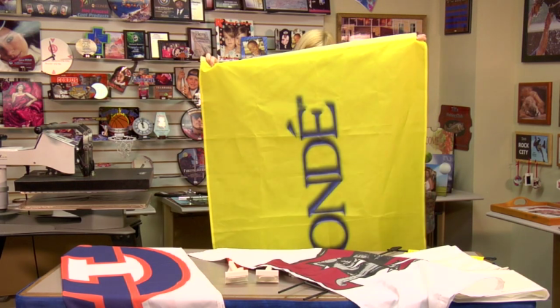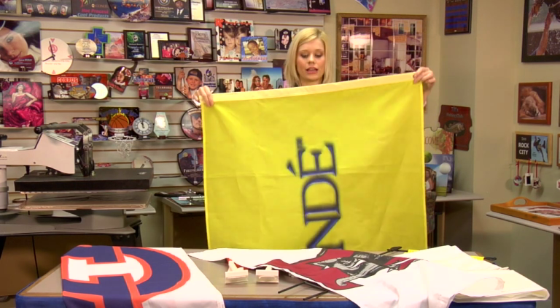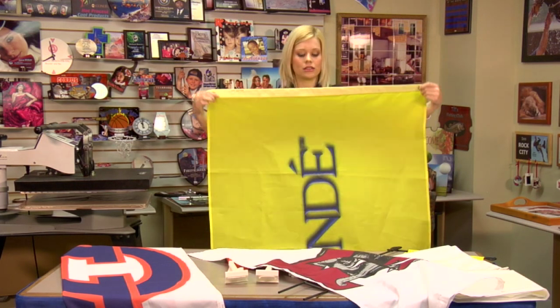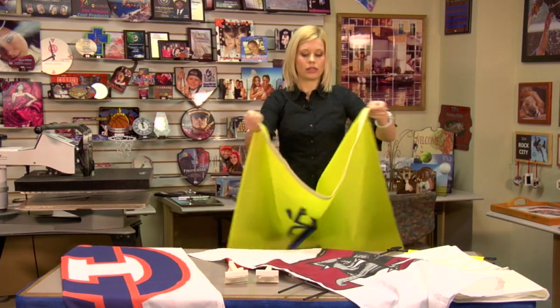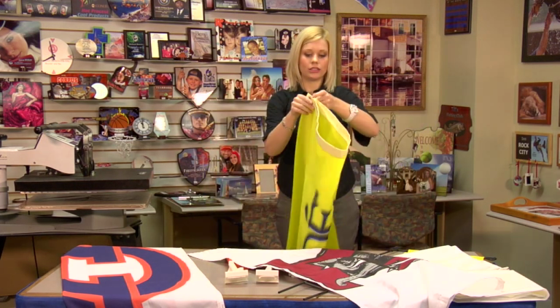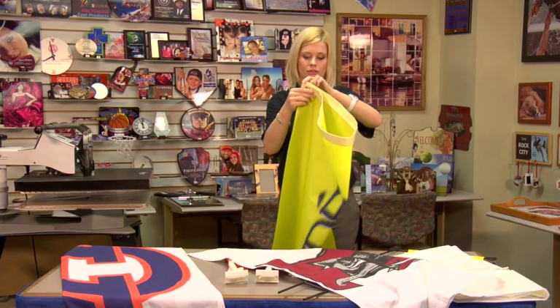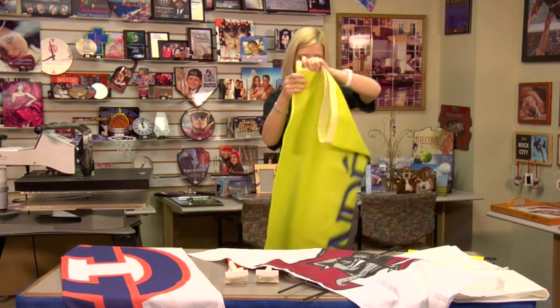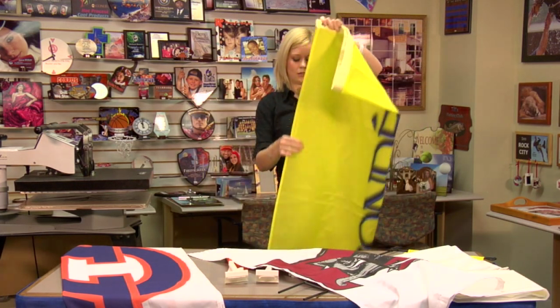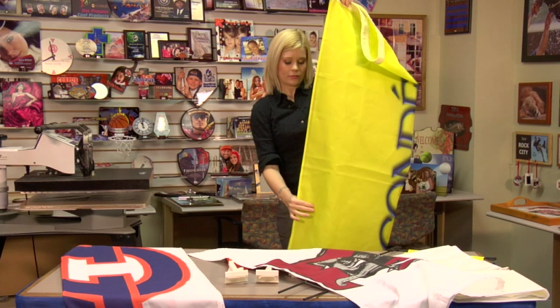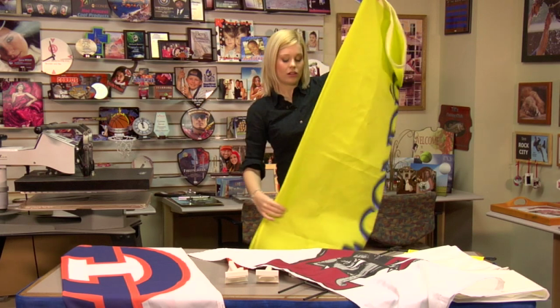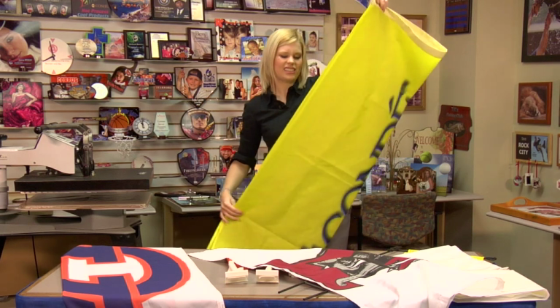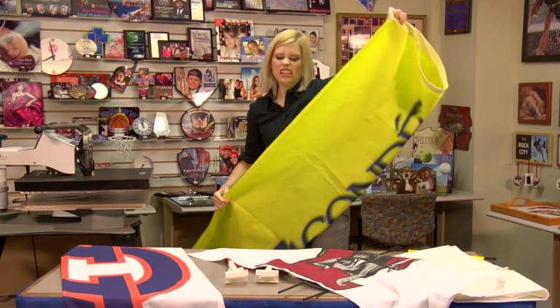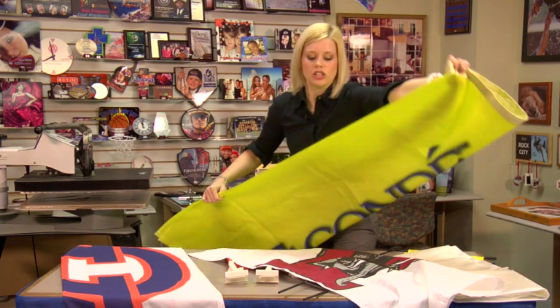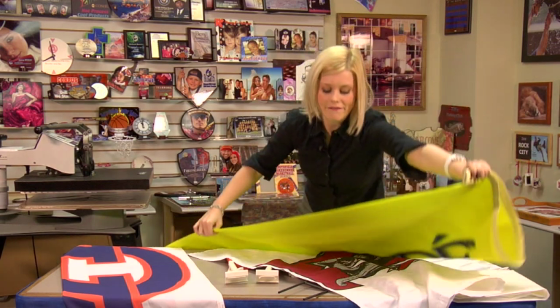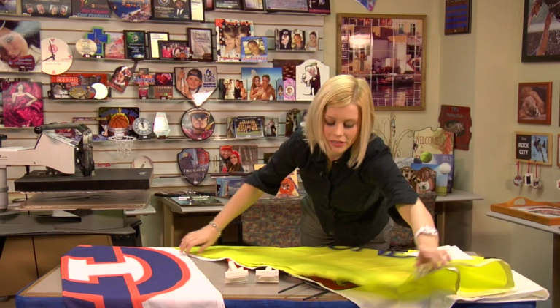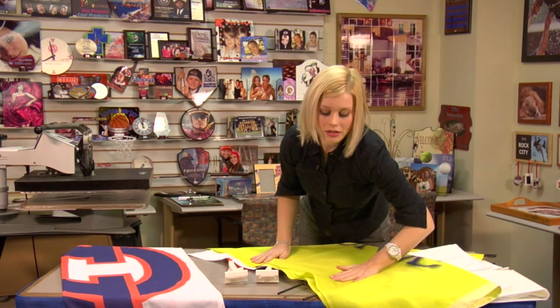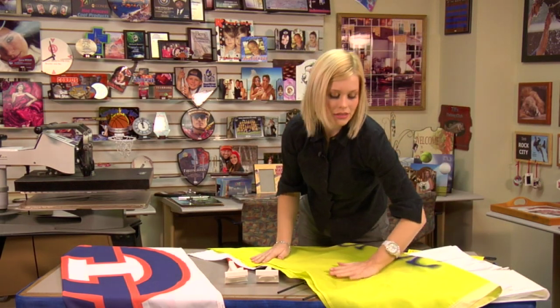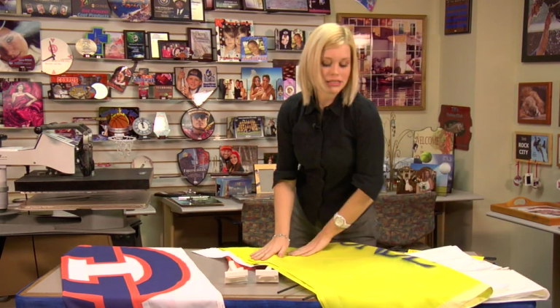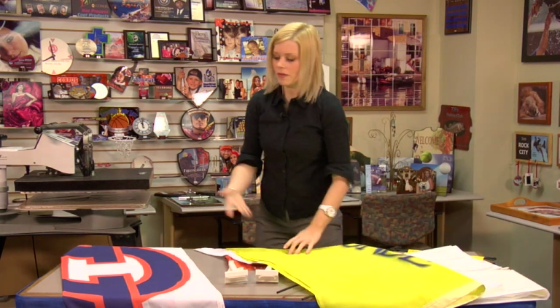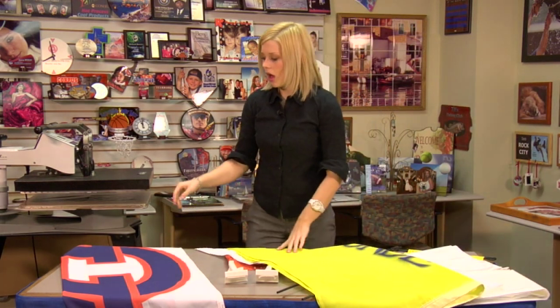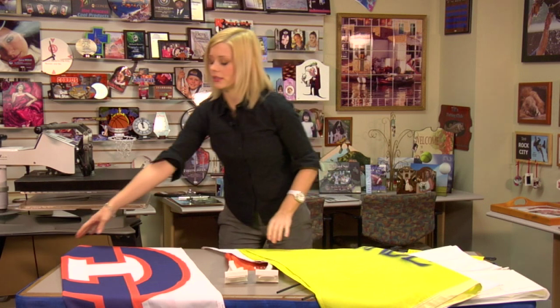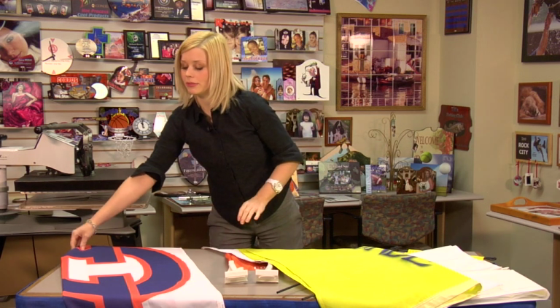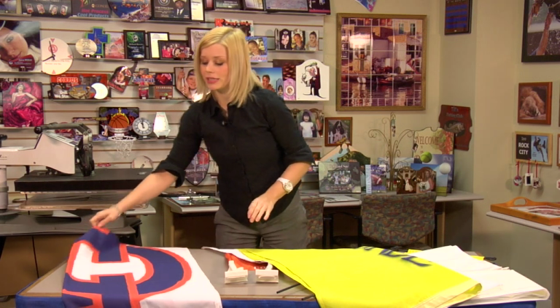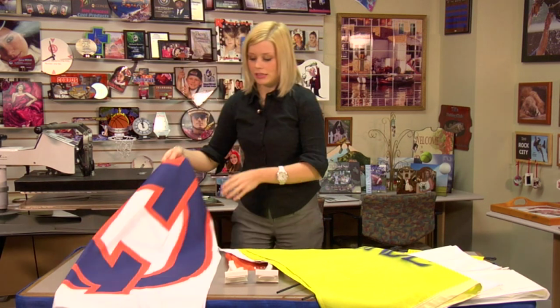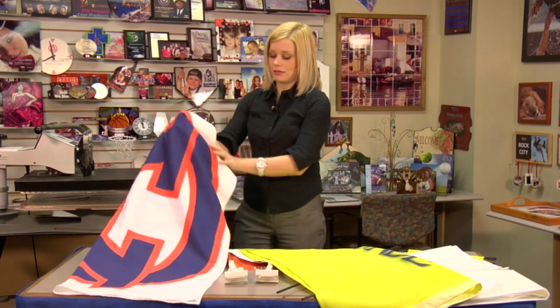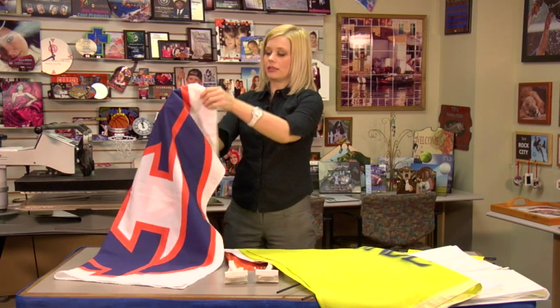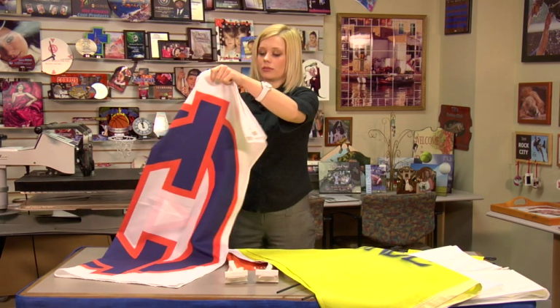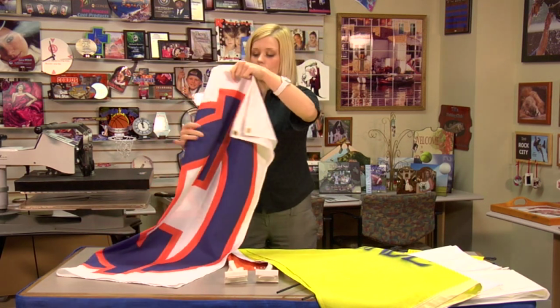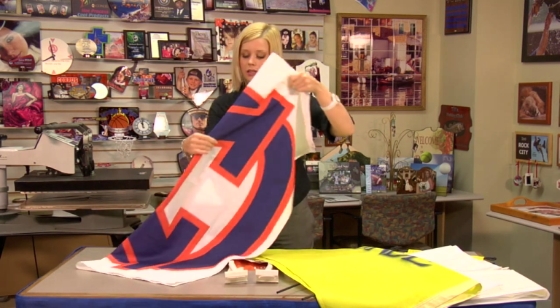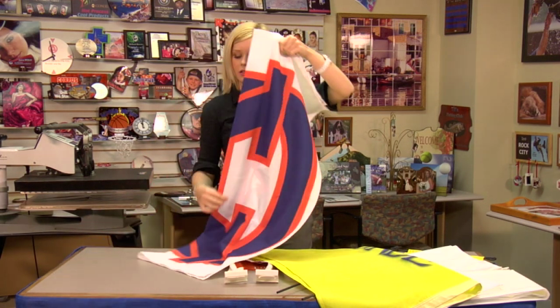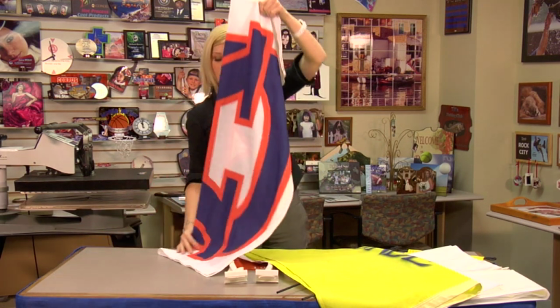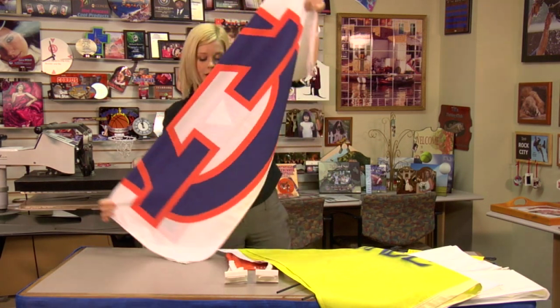Here's a Condi flag — quite large. All of these don't take very long to press at all and they always turn out nice and bright. This is the last one I brought — a little Auburn flag.